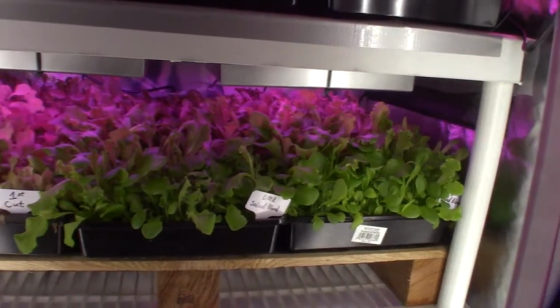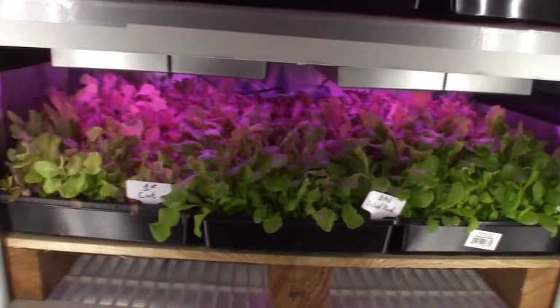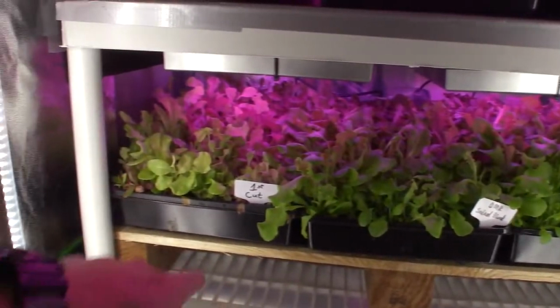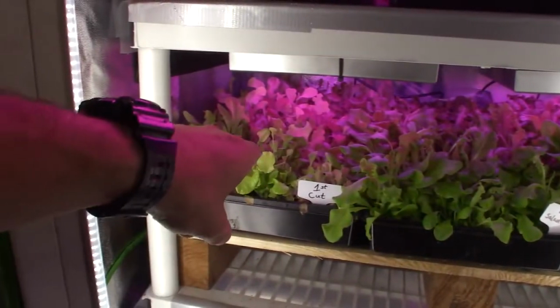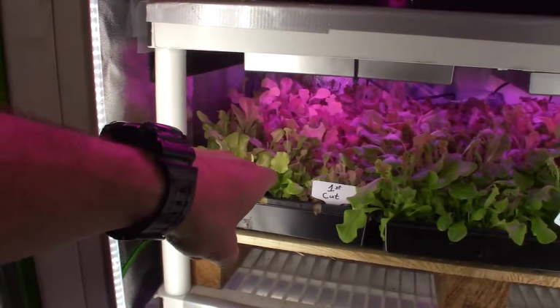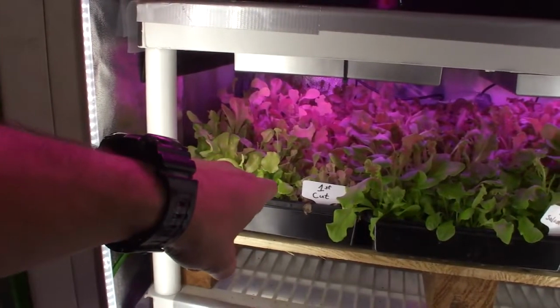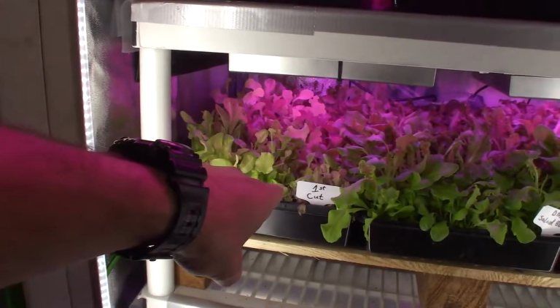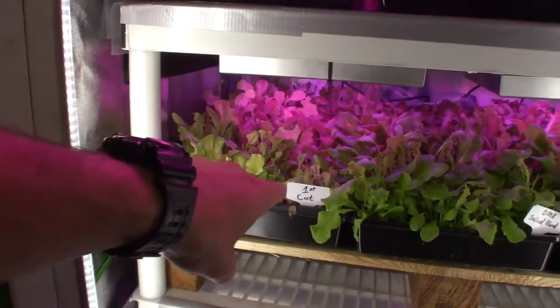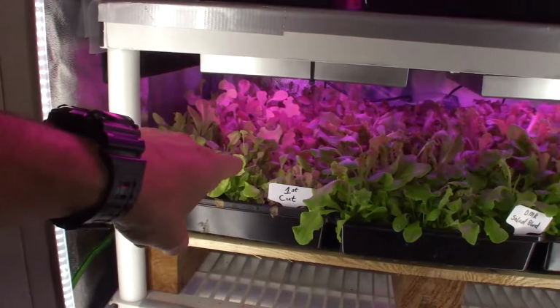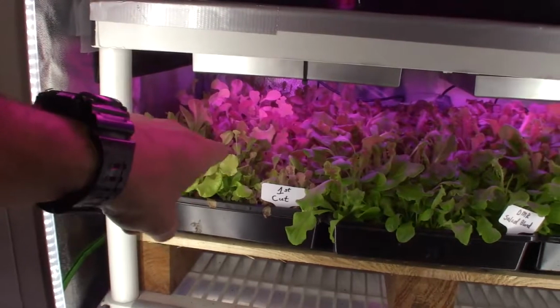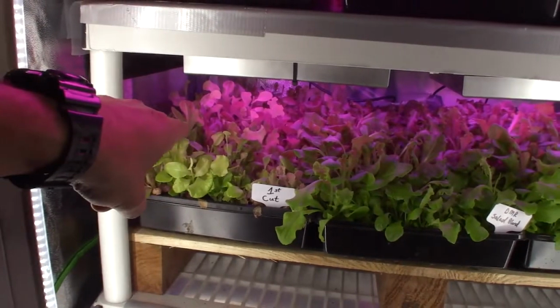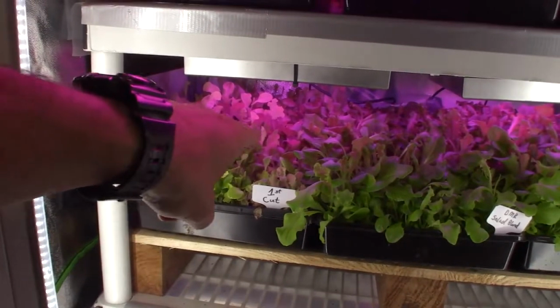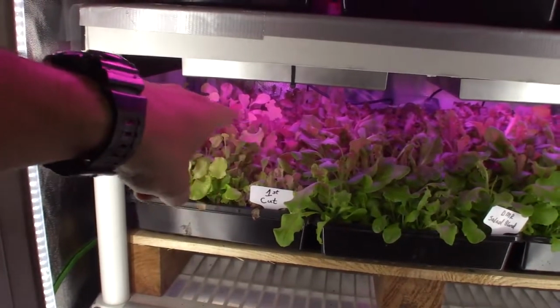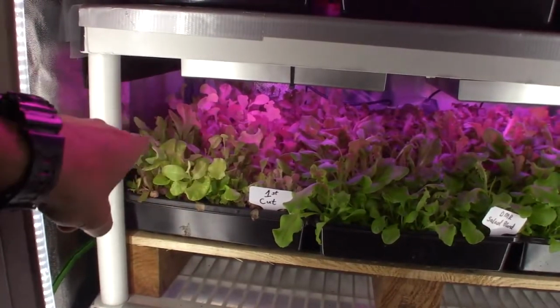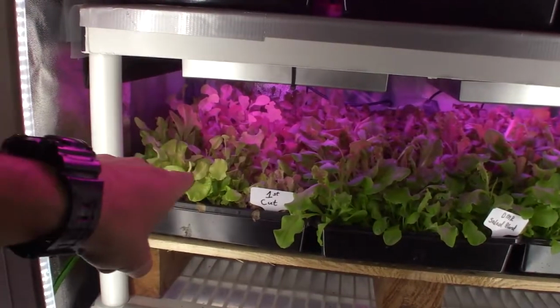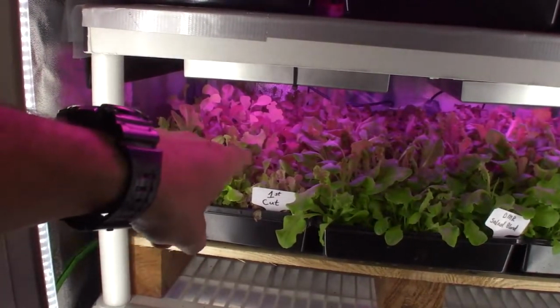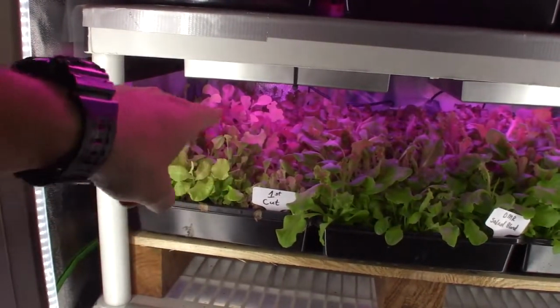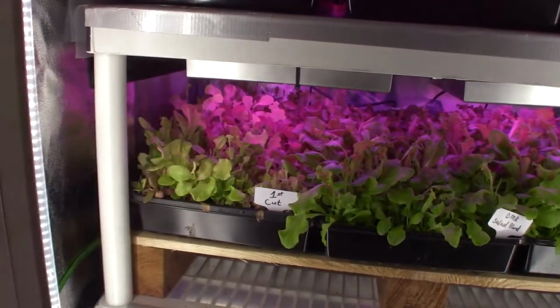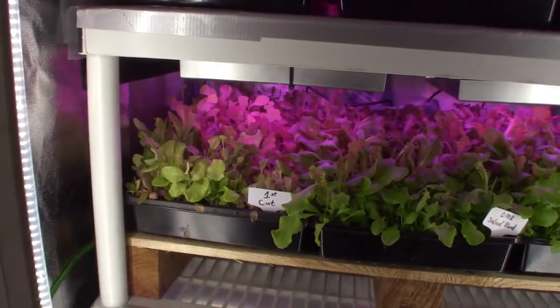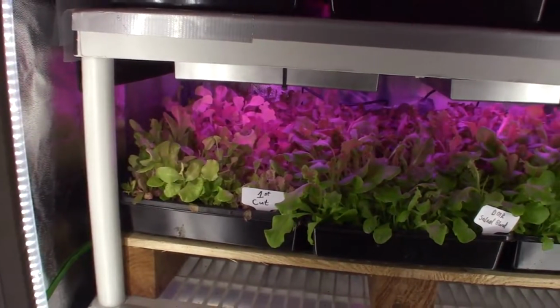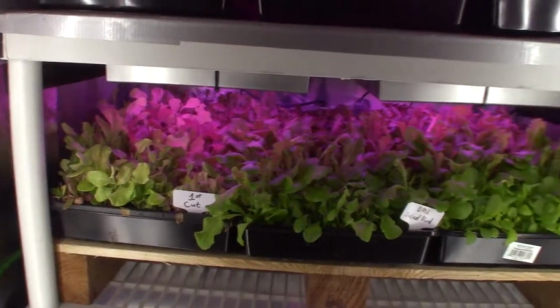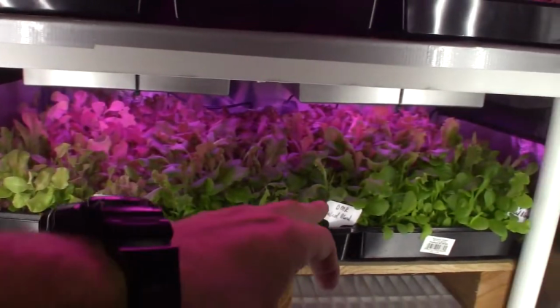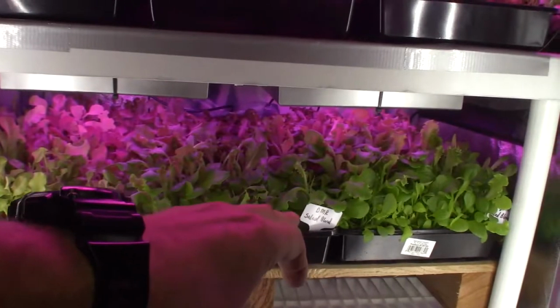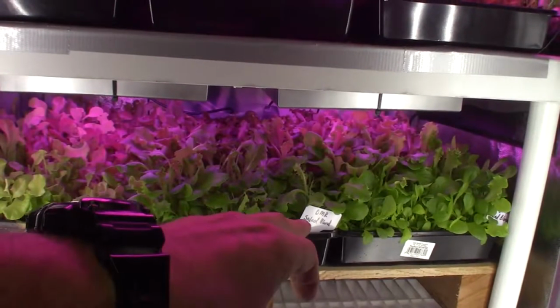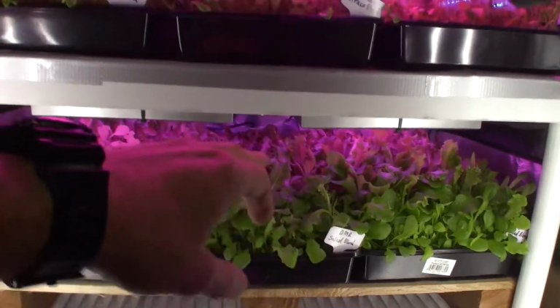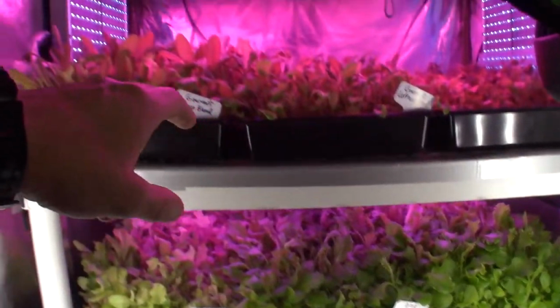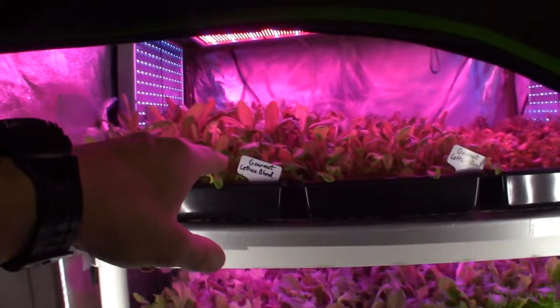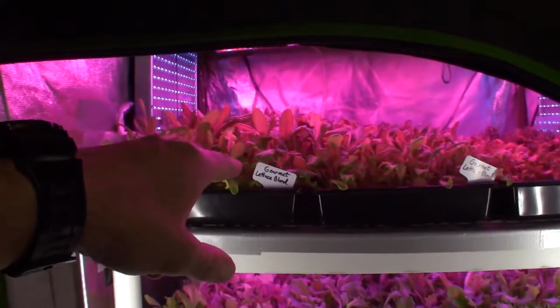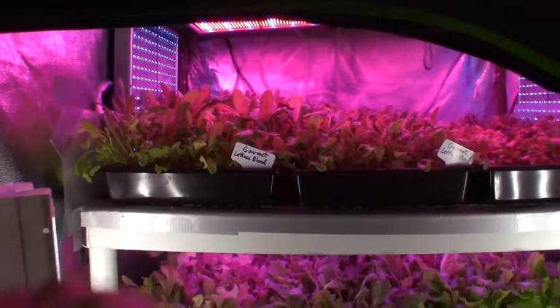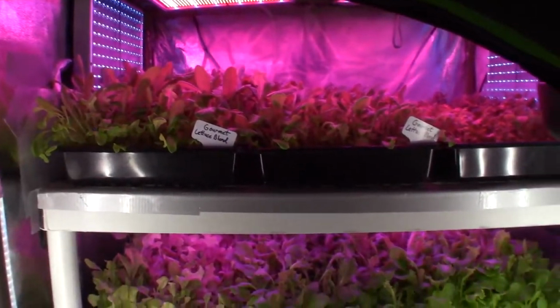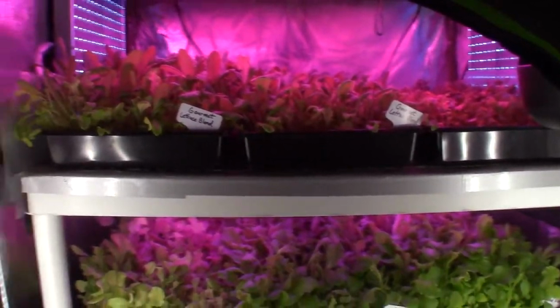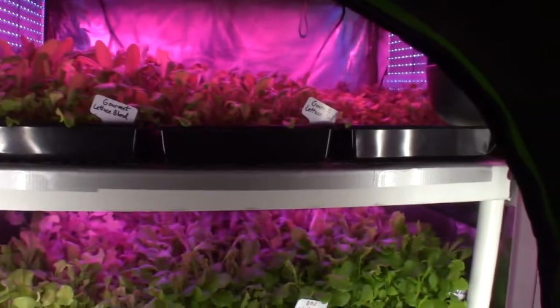The first cut of the unknown variant is also almost ready for another harvest. So I think what I'm going to do is take the DMRs and the gourmet lettuce blend over to the salad bar LED area.